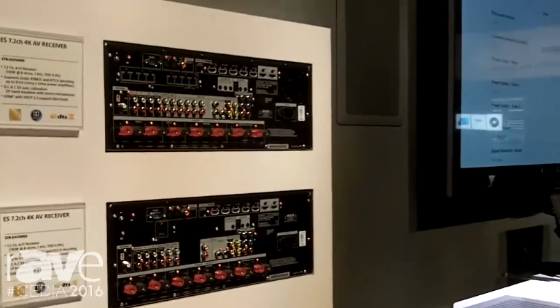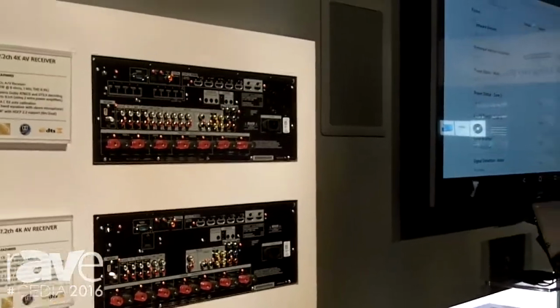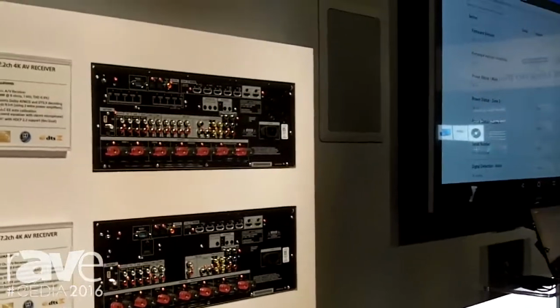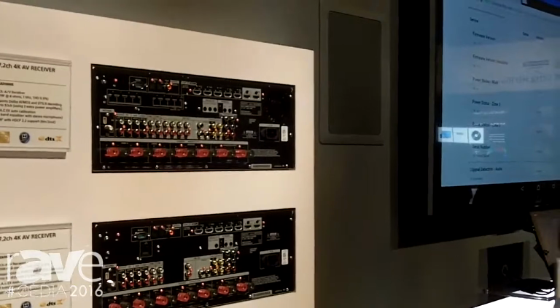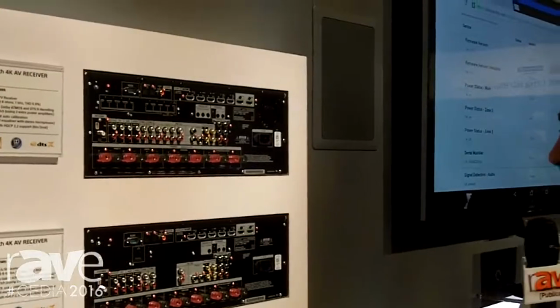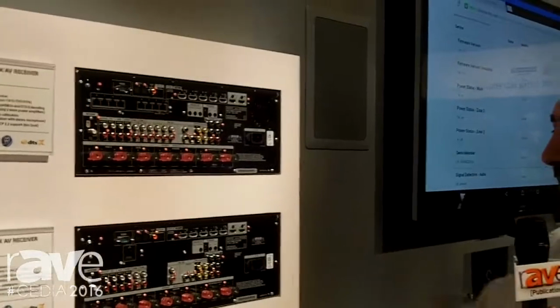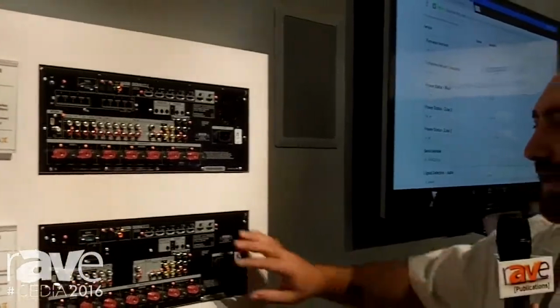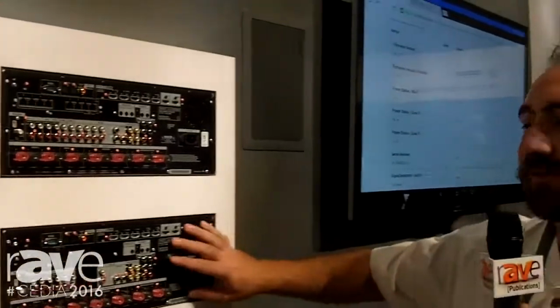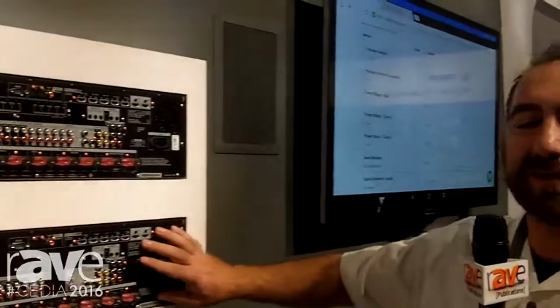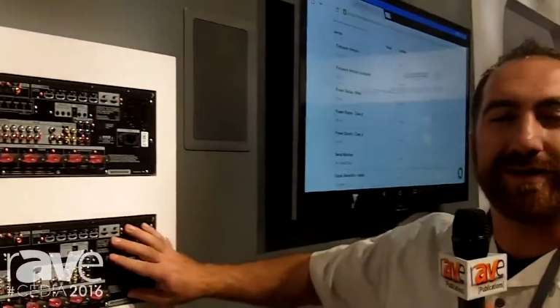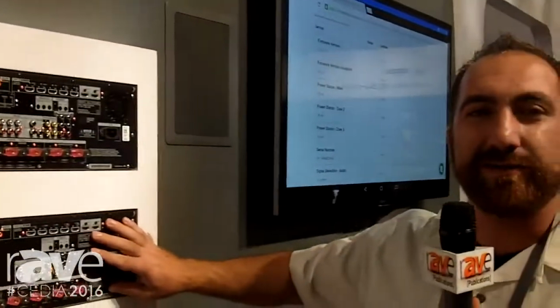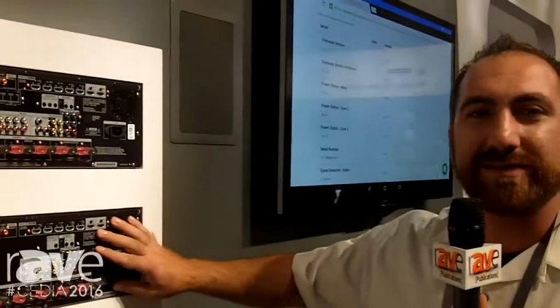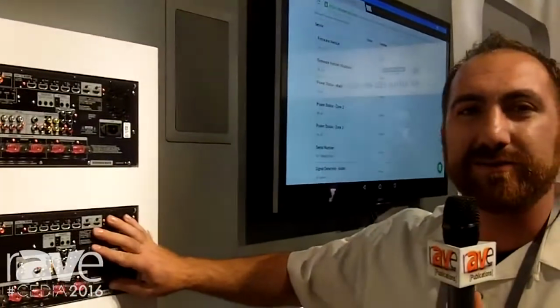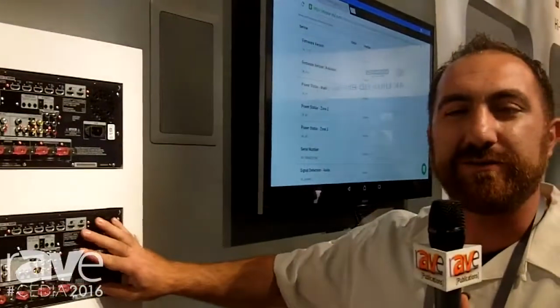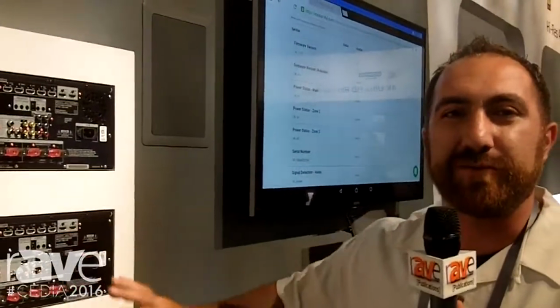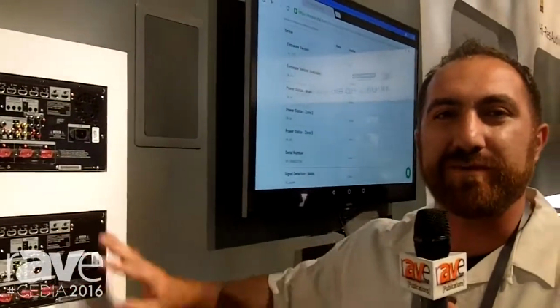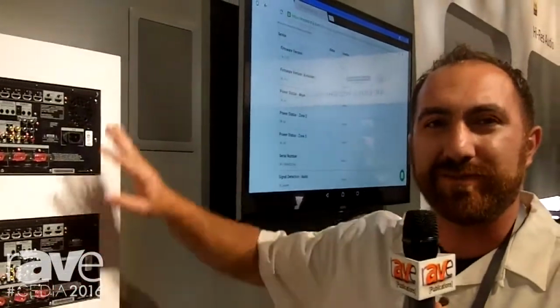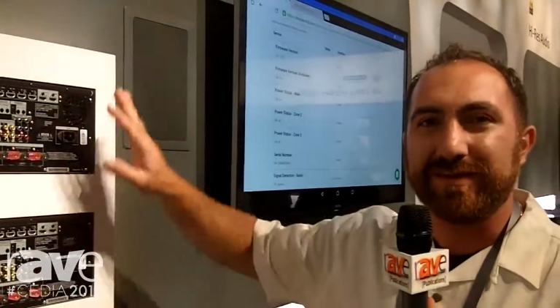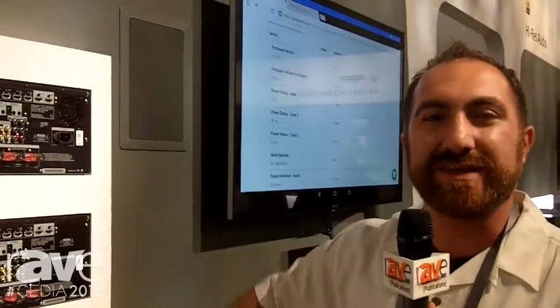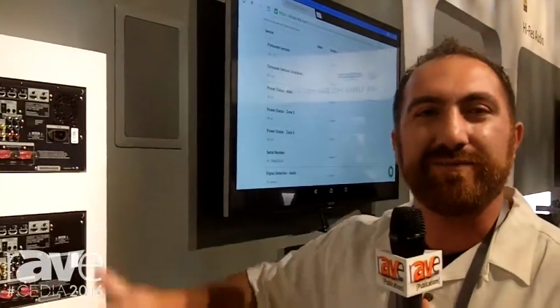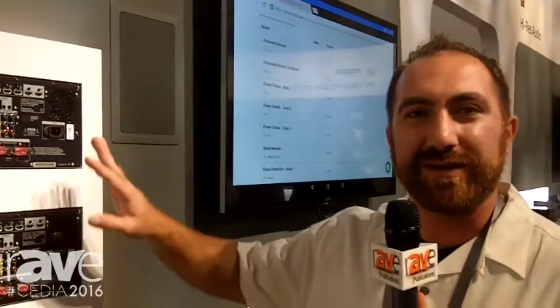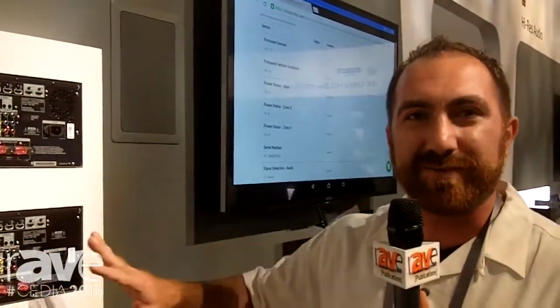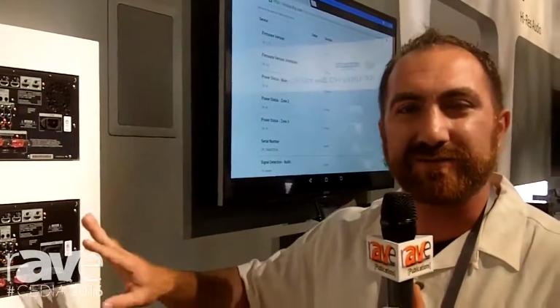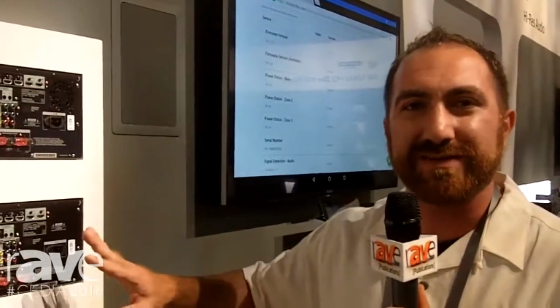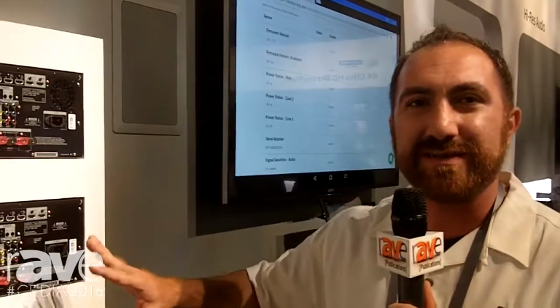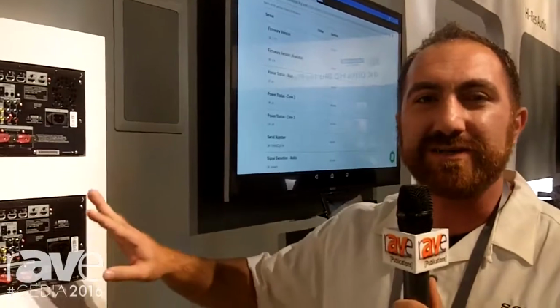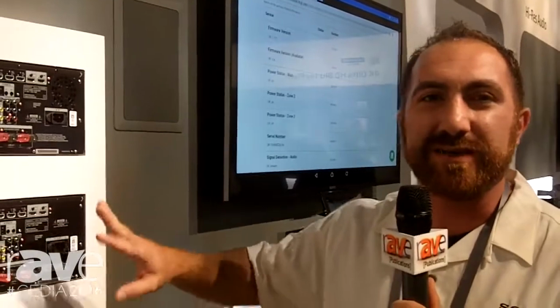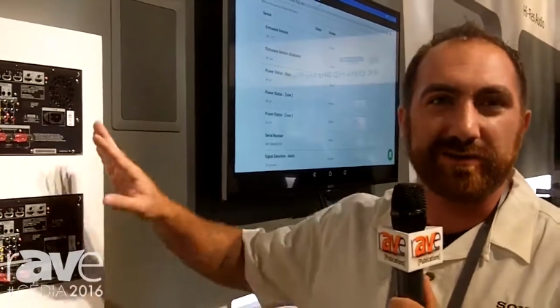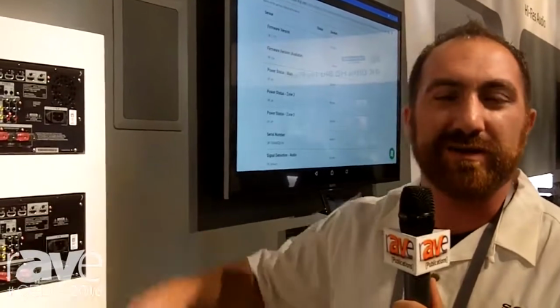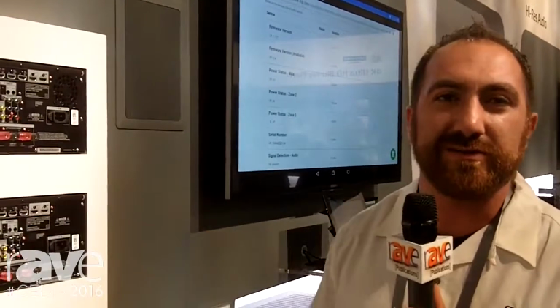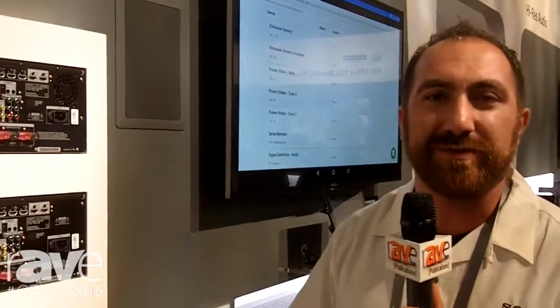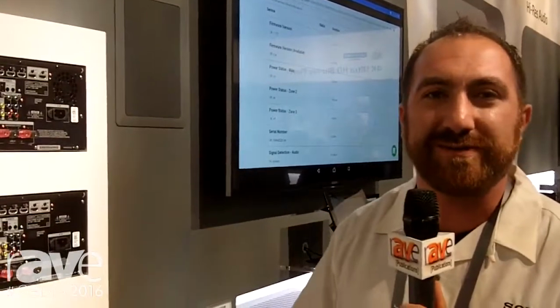For website information, we have an app that you can go ahead and utilize, called Sony Premium Home, that's going to have all the information for these, as well as our Sony website.